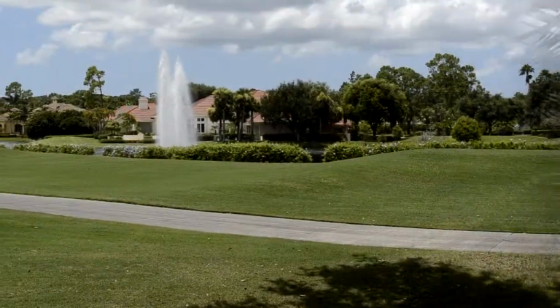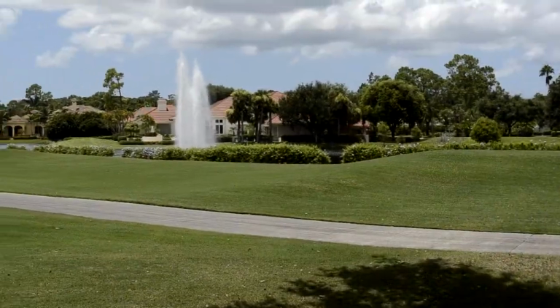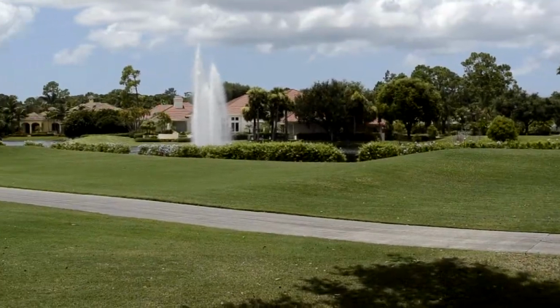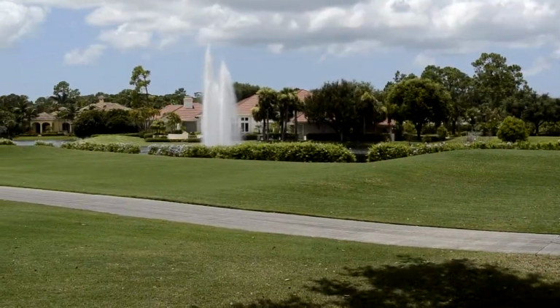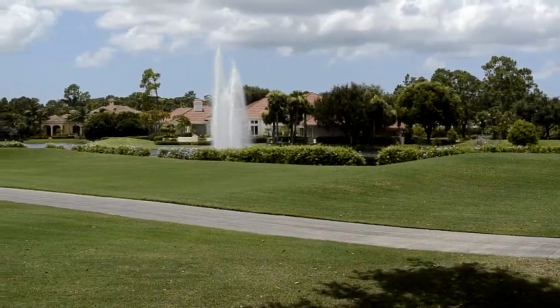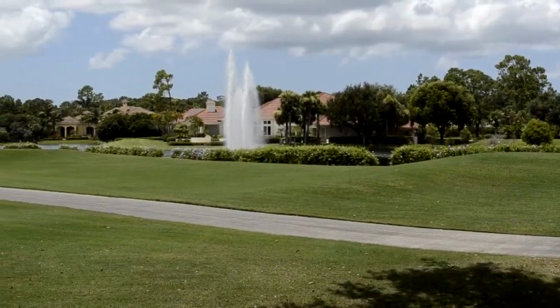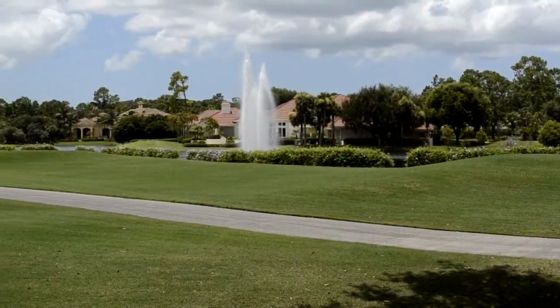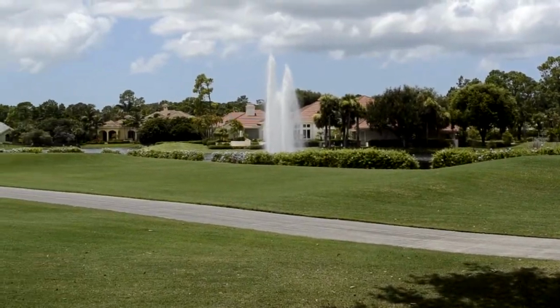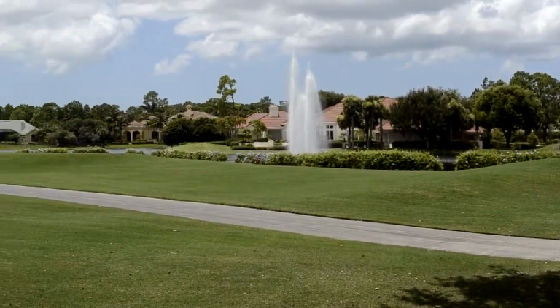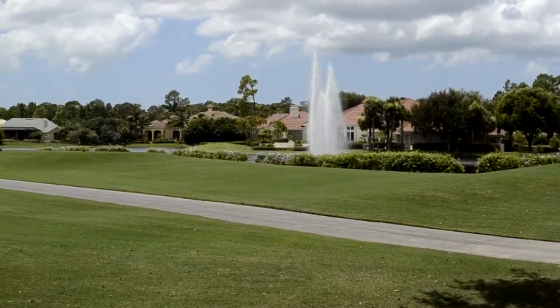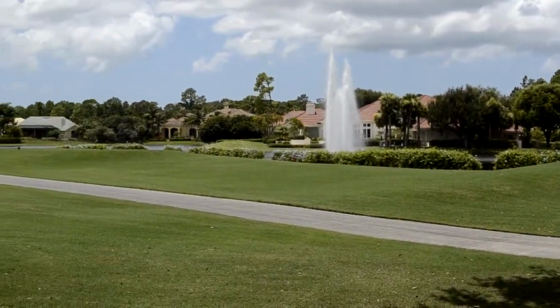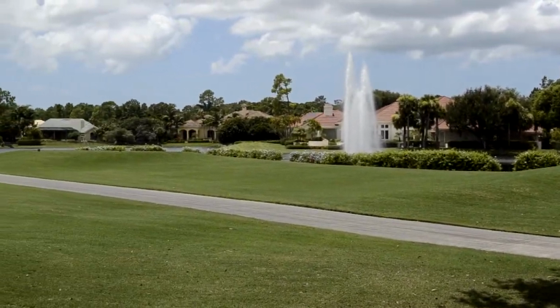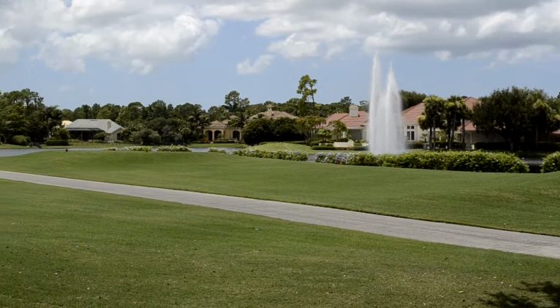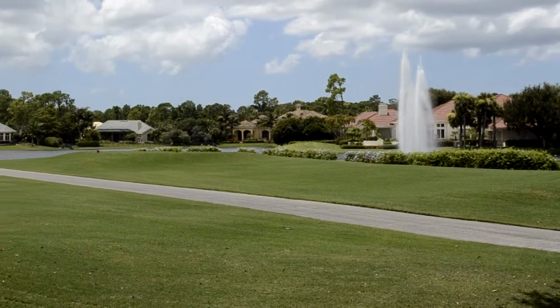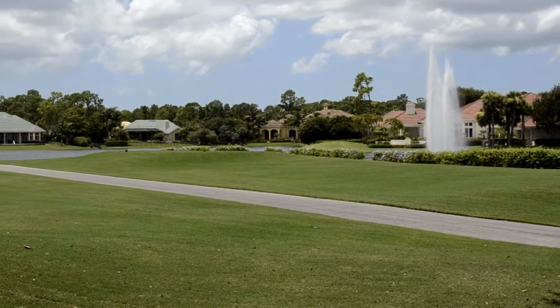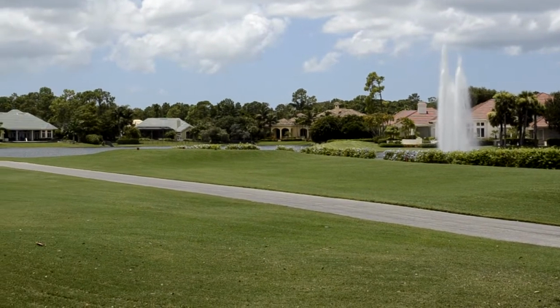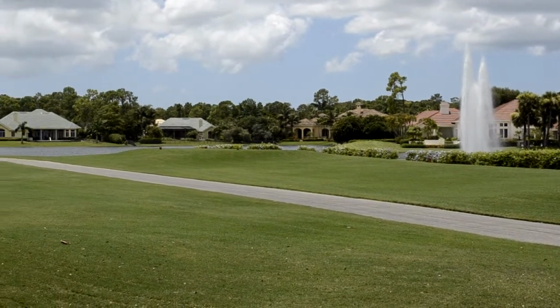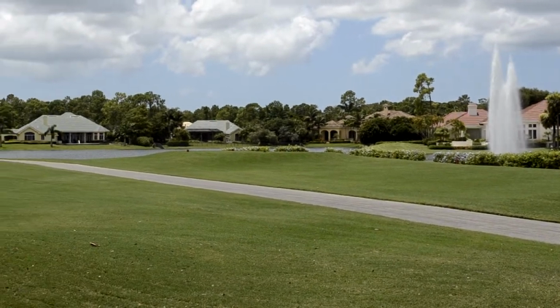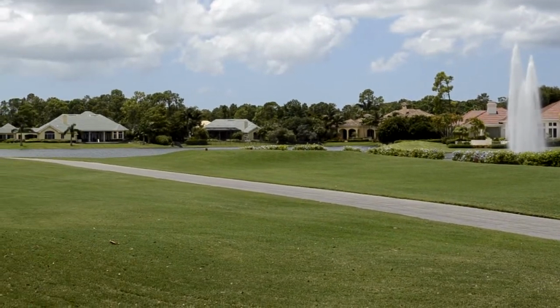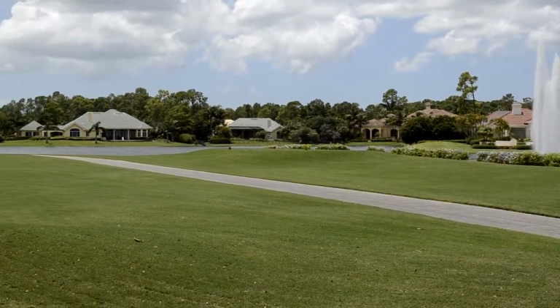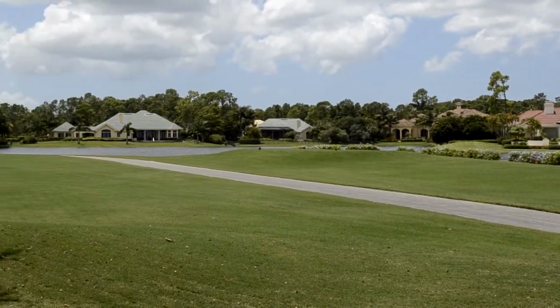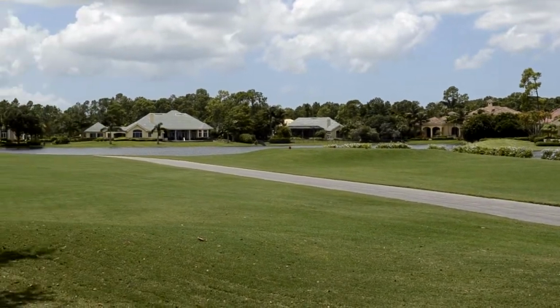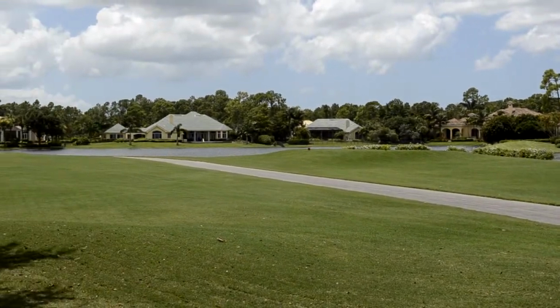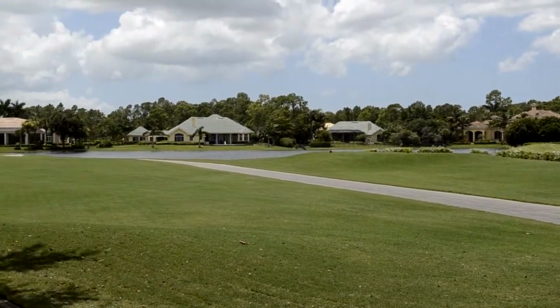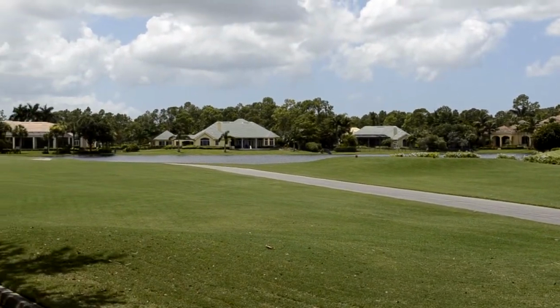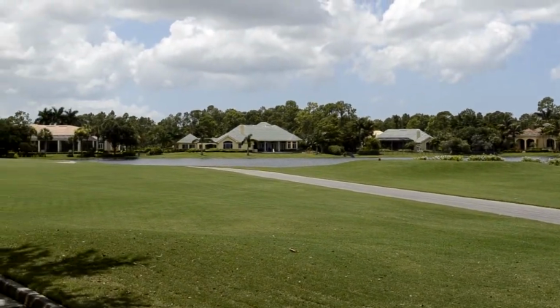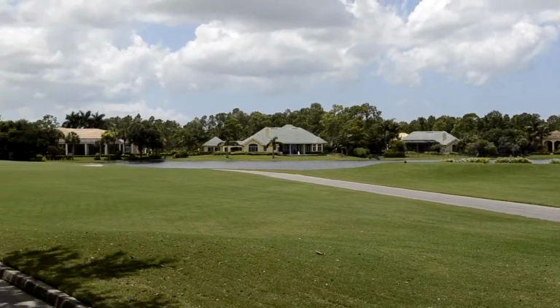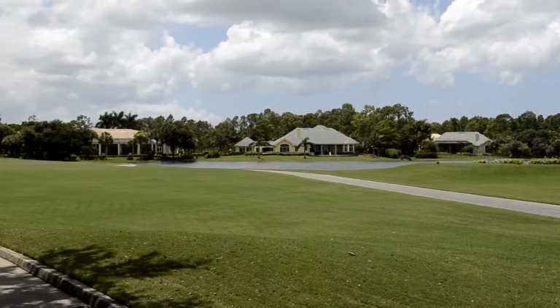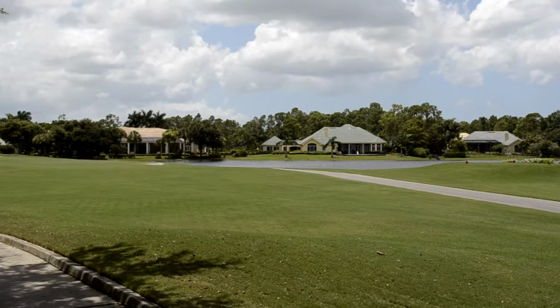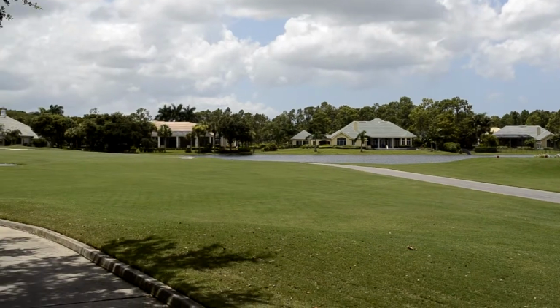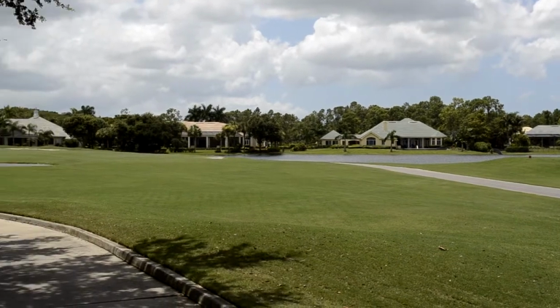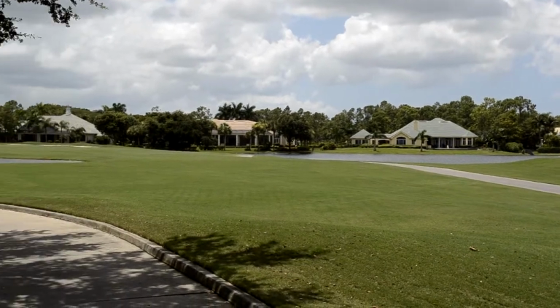Next, we move to the anchor of the community — the two Arthur Hills golf courses, both 7,041 yards and par 72. Fabulous courses.